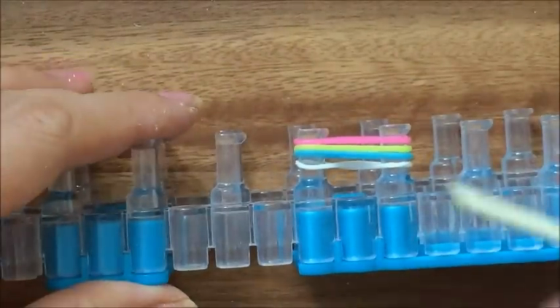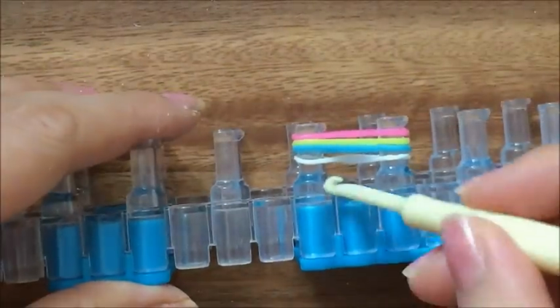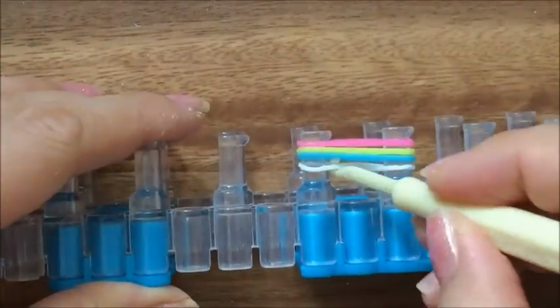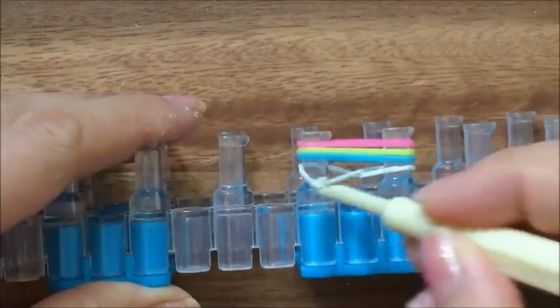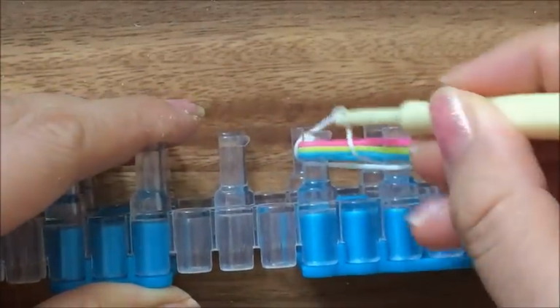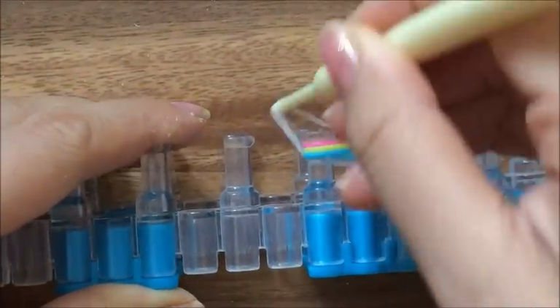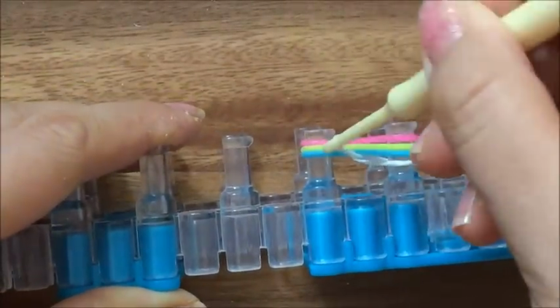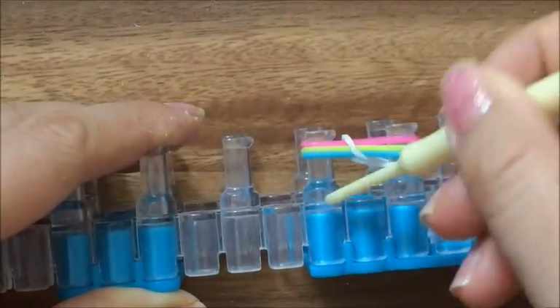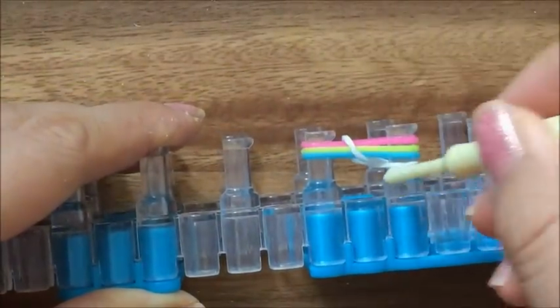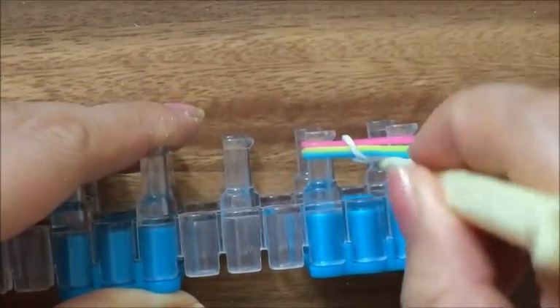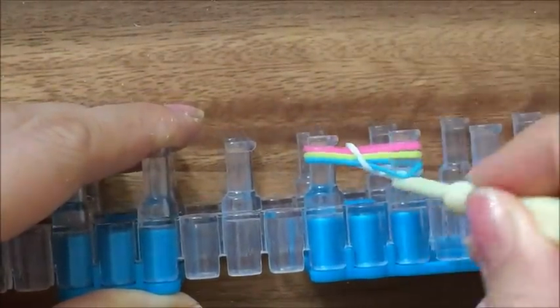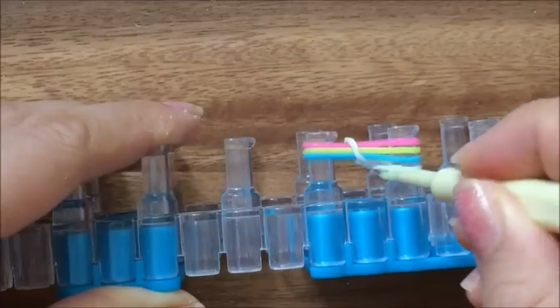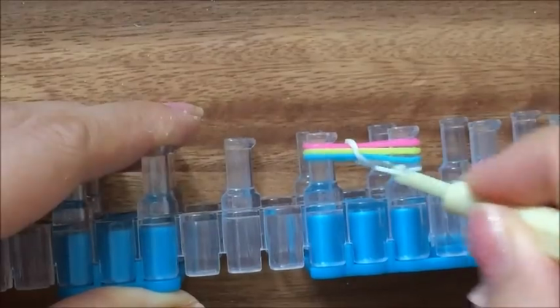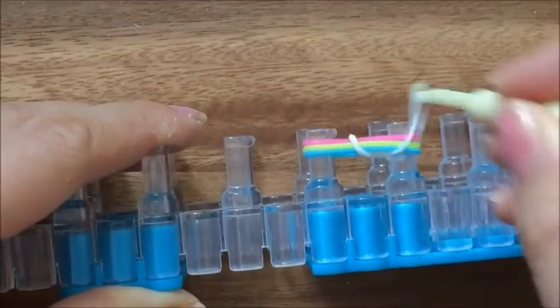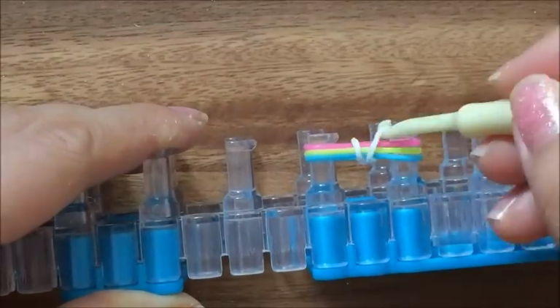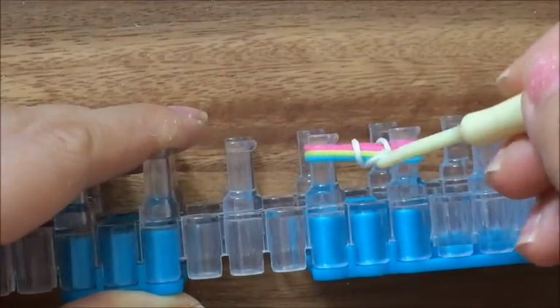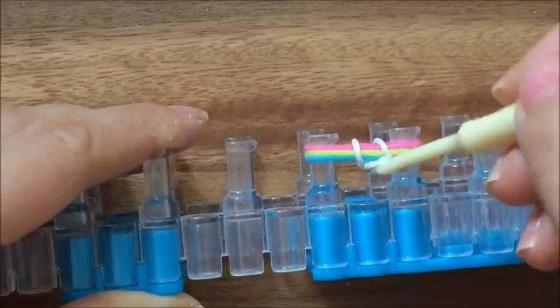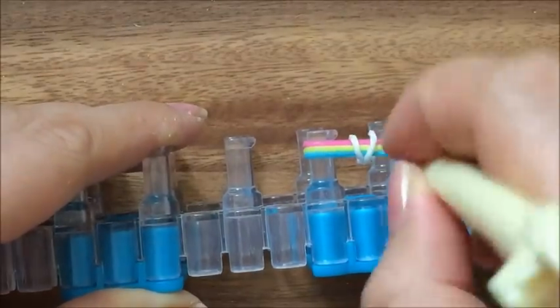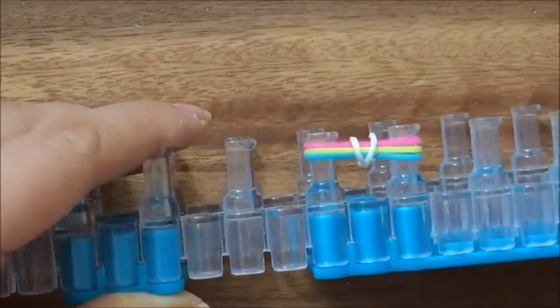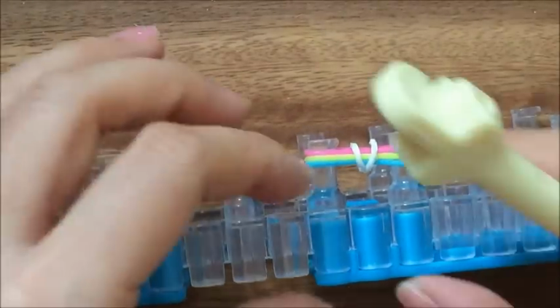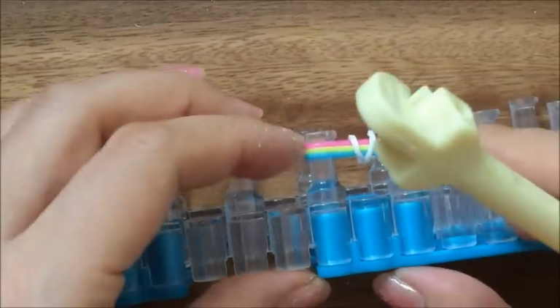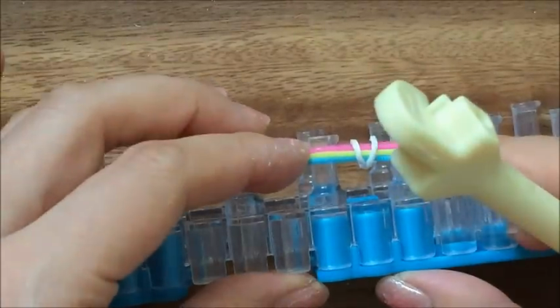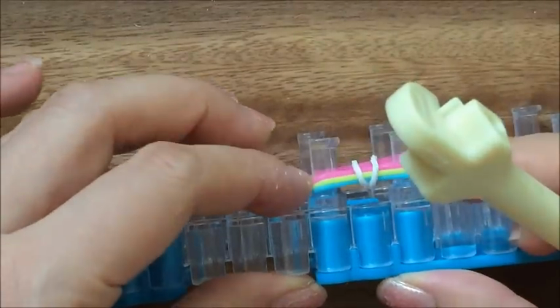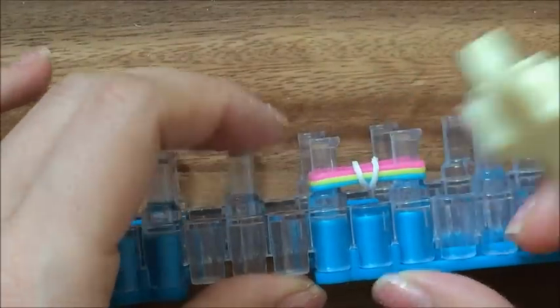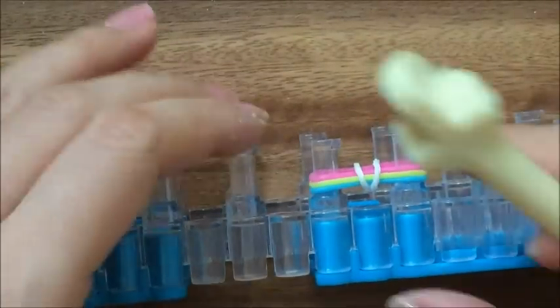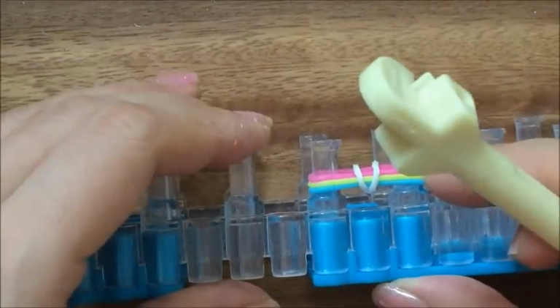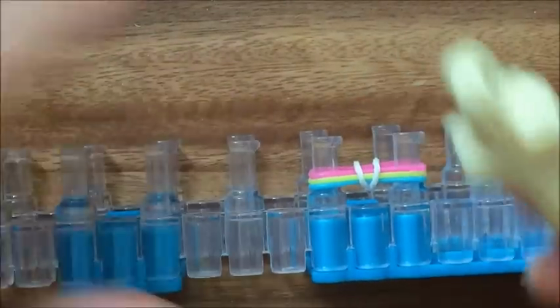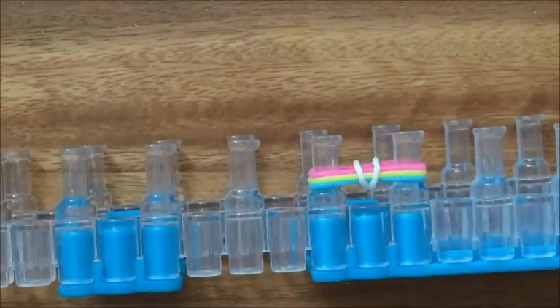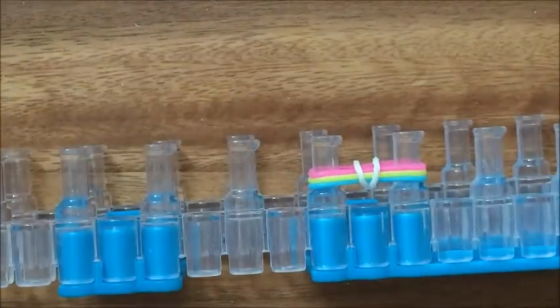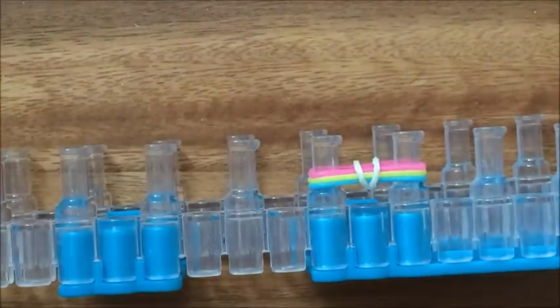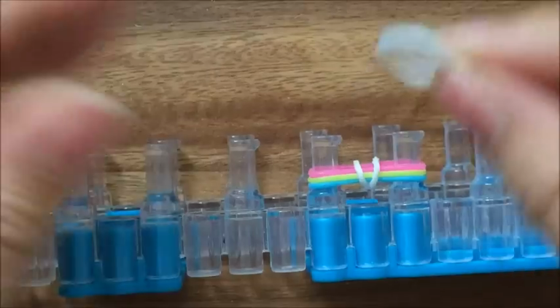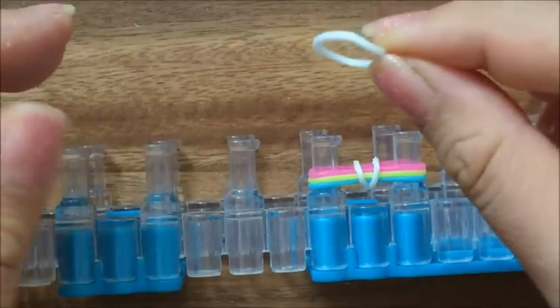Then you're going to take your hook, hook over both sides — just the bottom white. Push everything down and now I'm going to take white again.